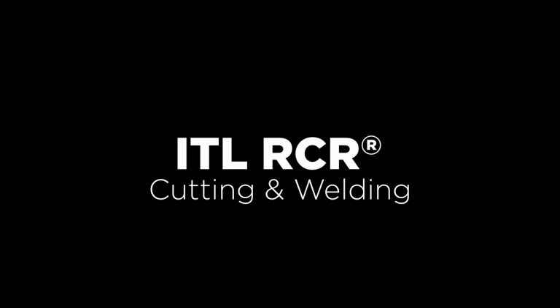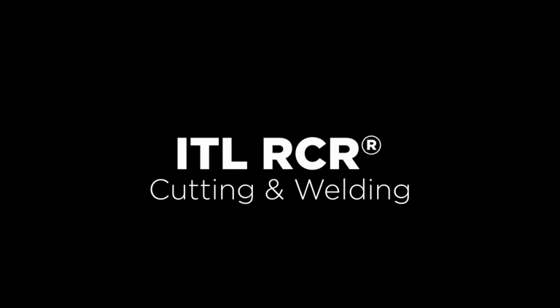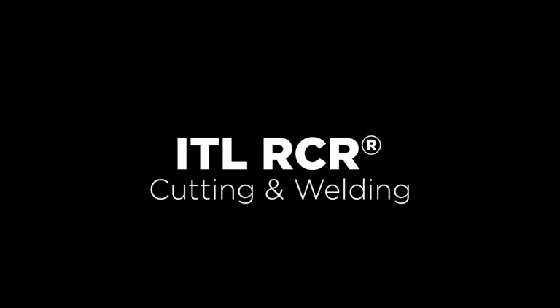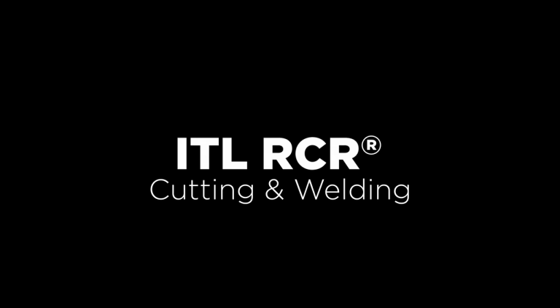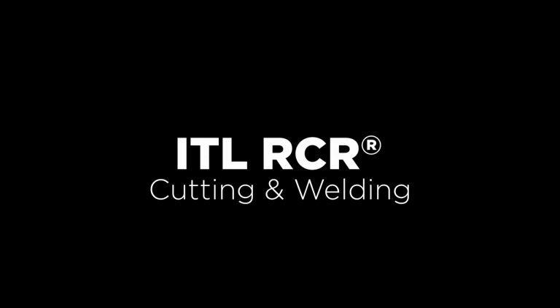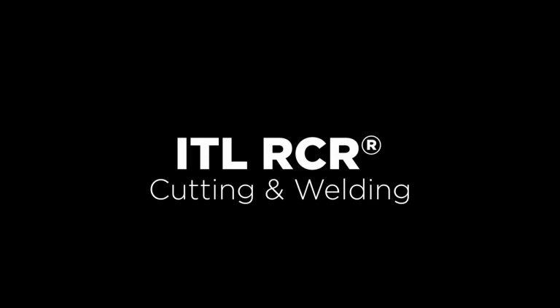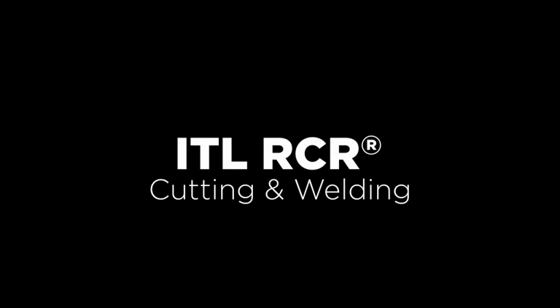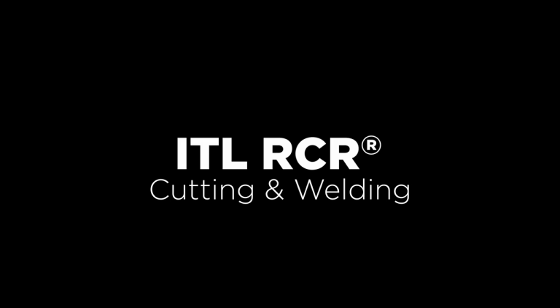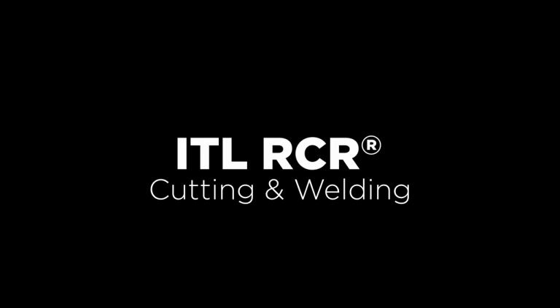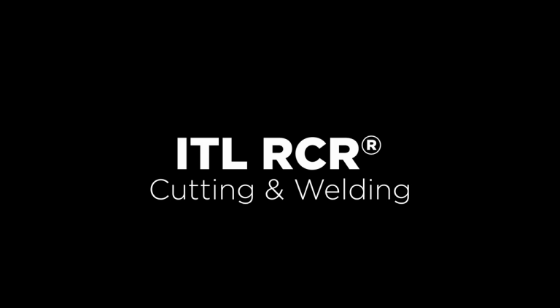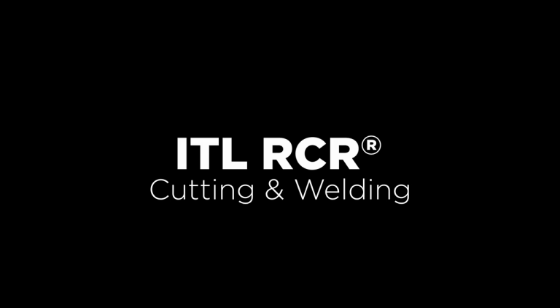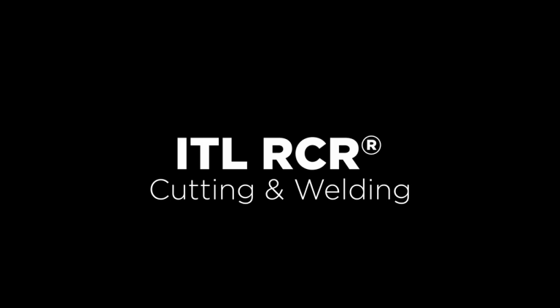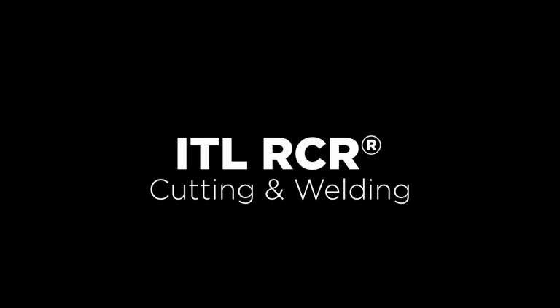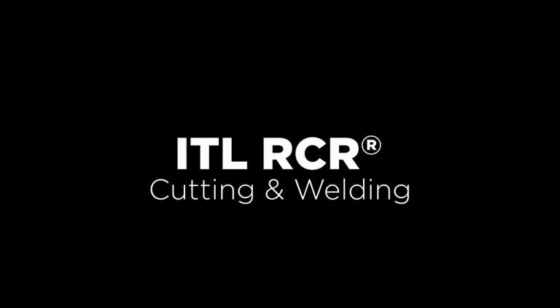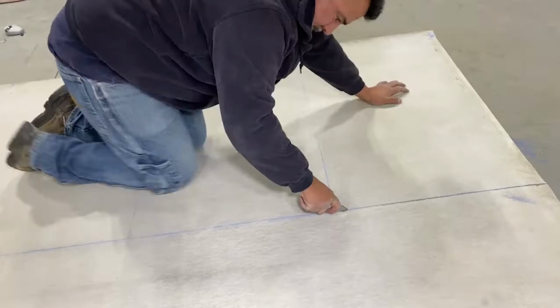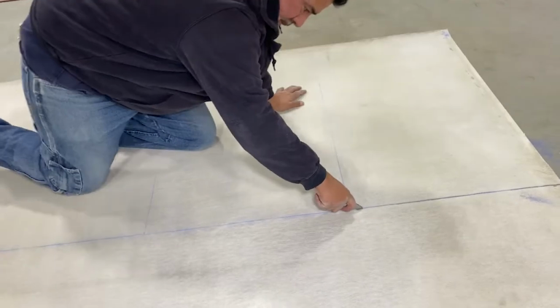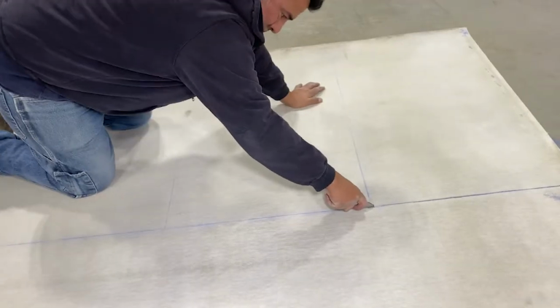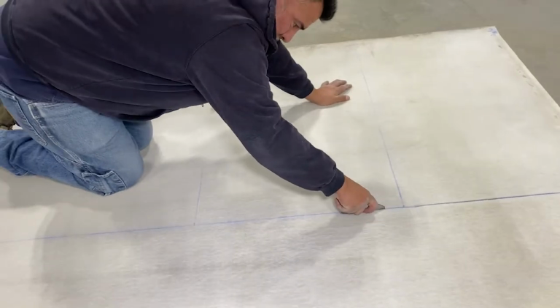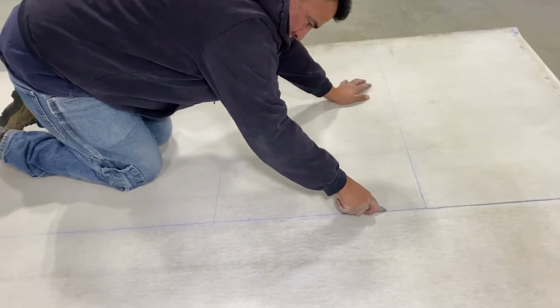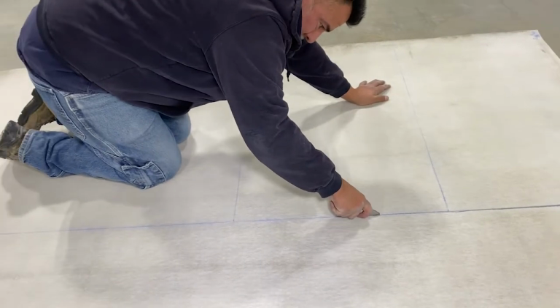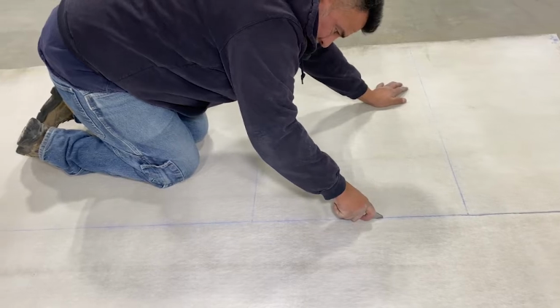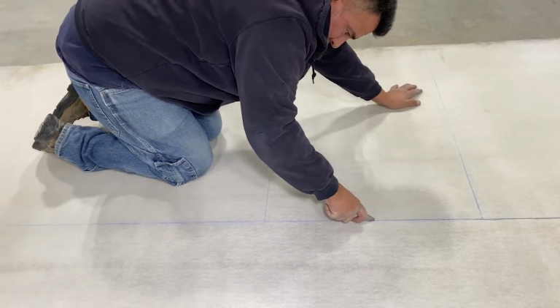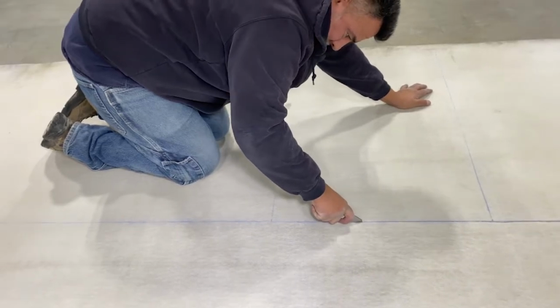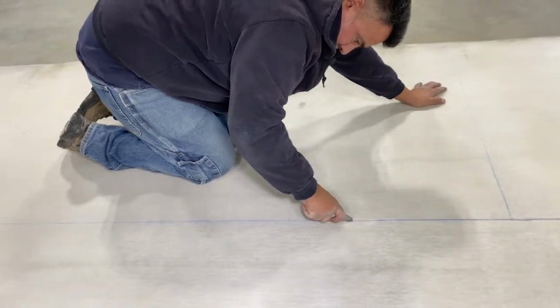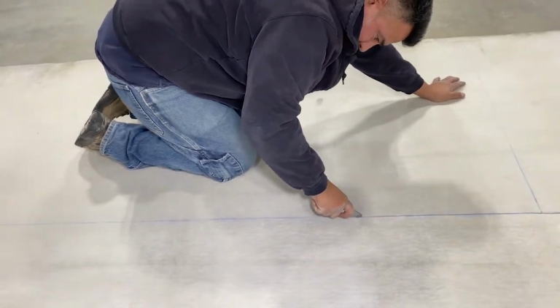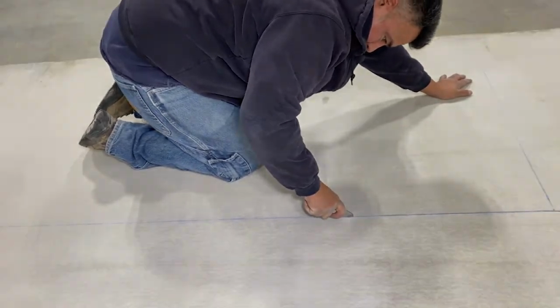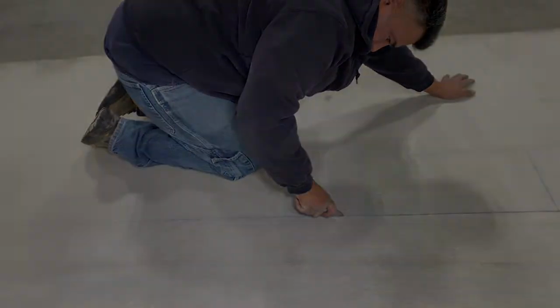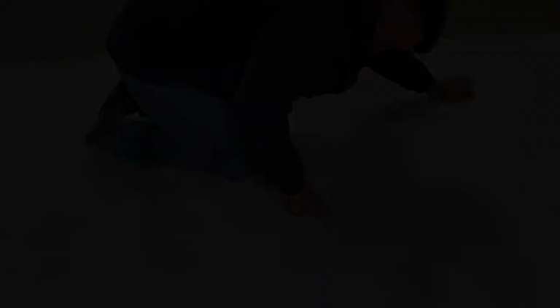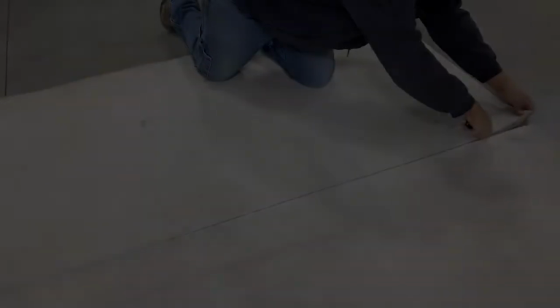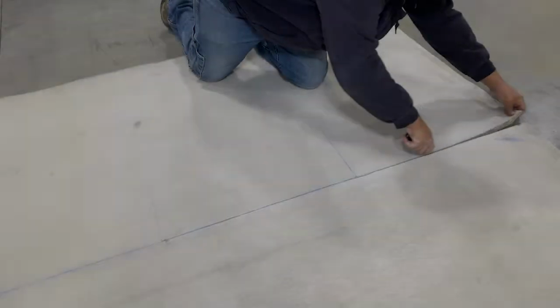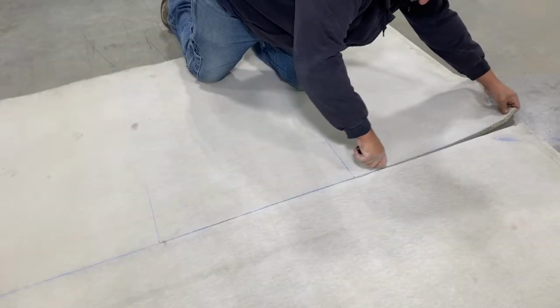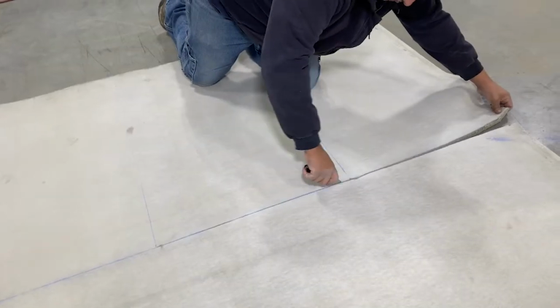Inland Tarp and Liners reinforced concrete roll cutting and welding. One RCR question that we are frequently asked is how do you cut it? We put together this short video to show you just how simple it can be.